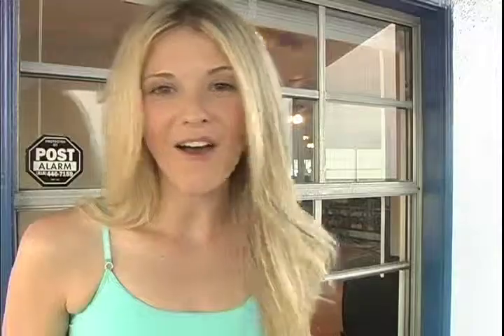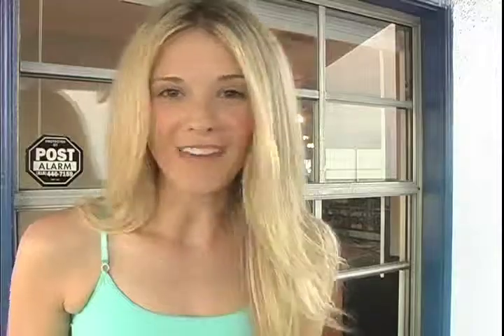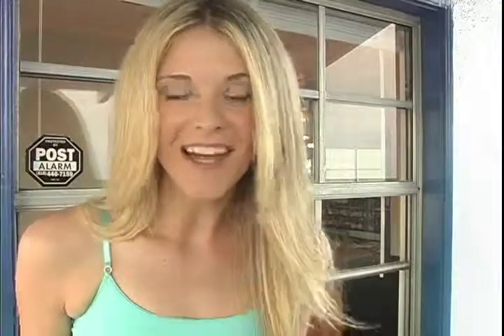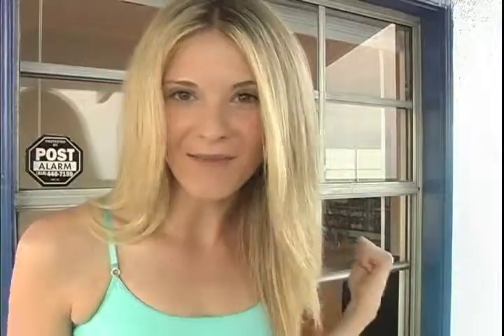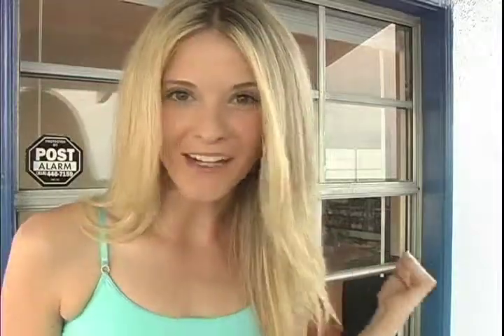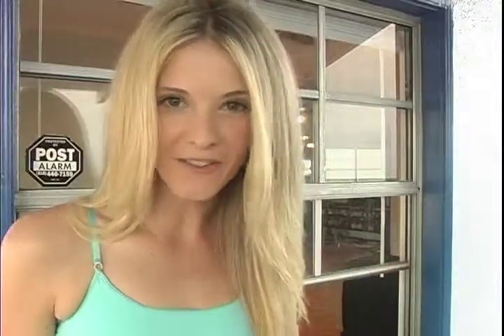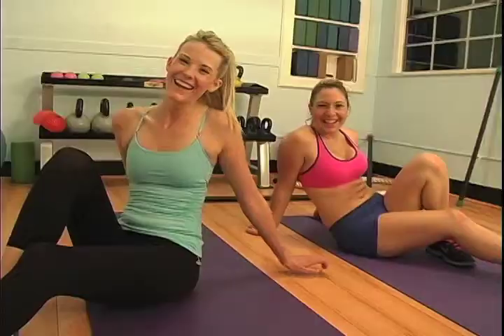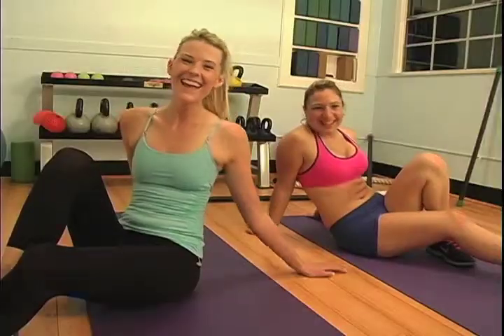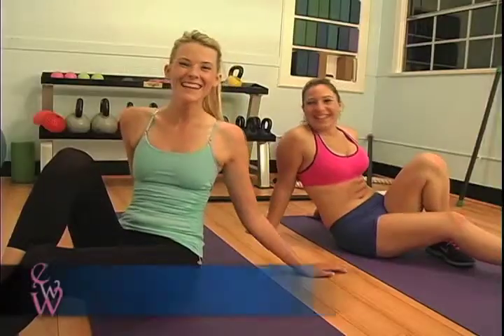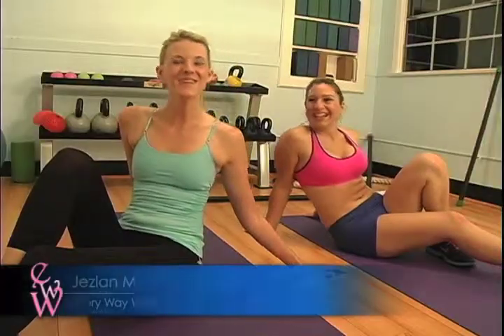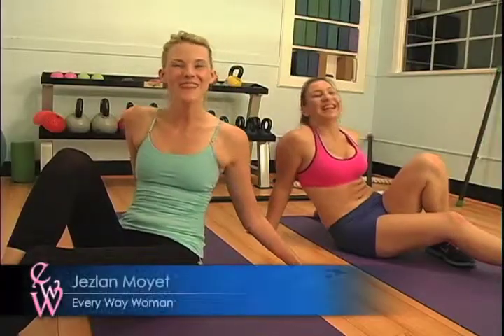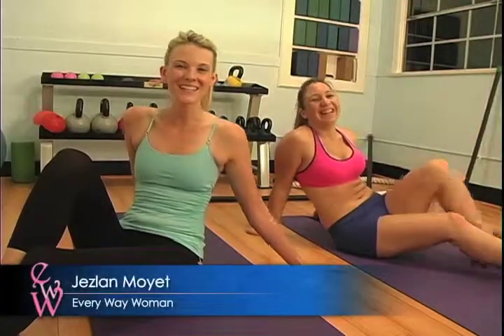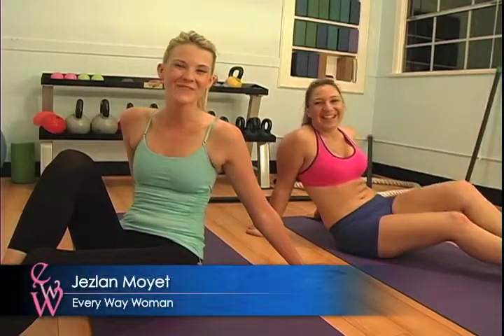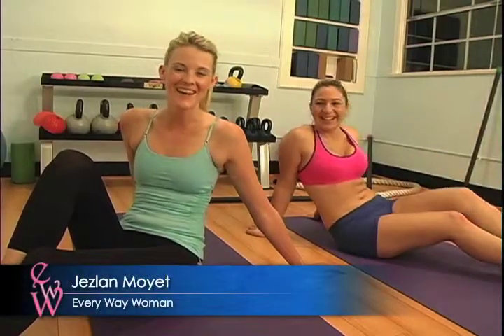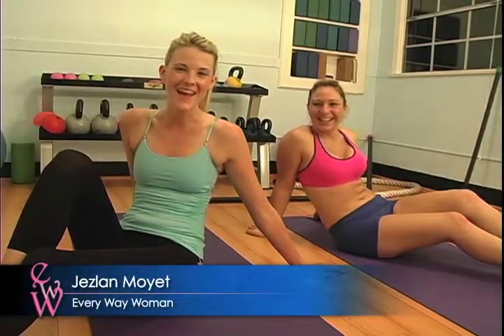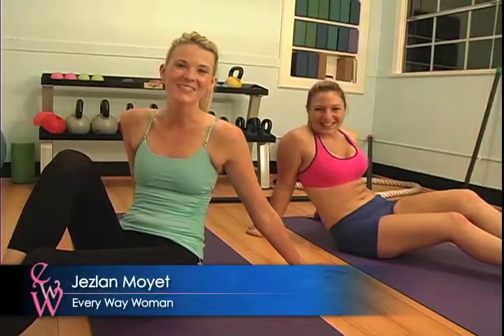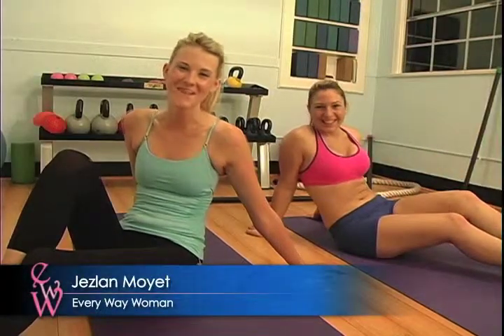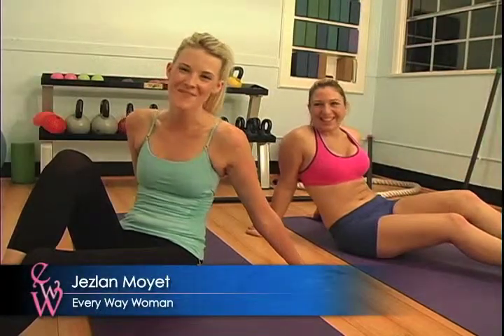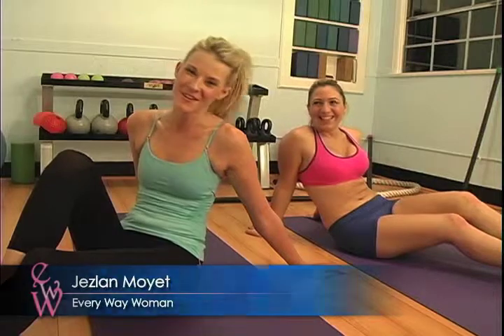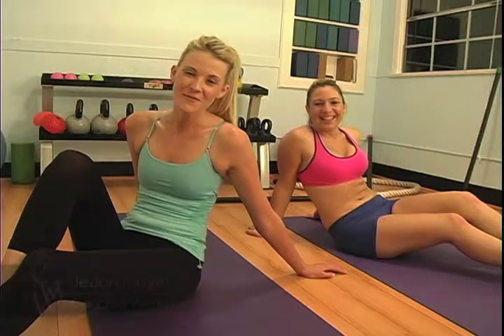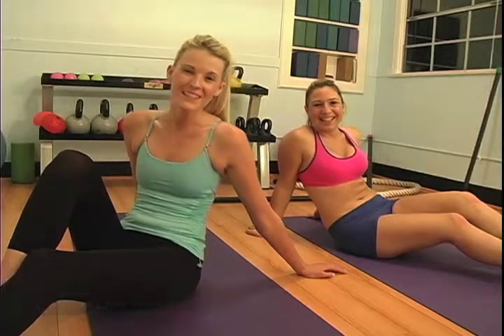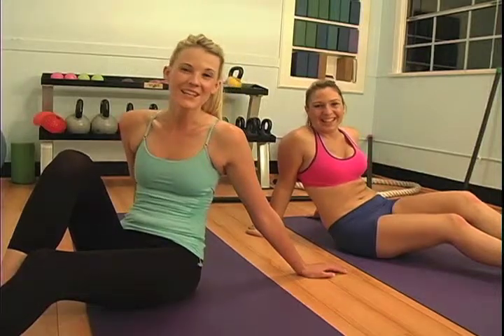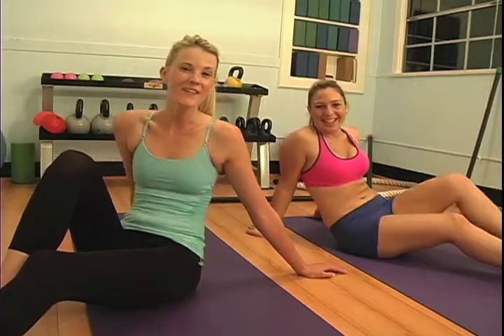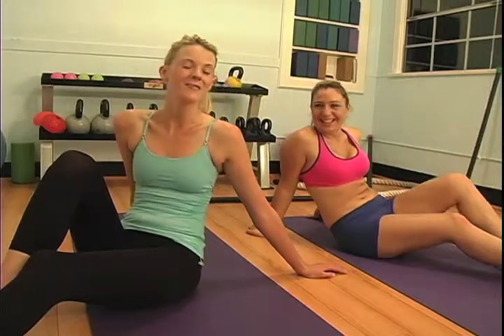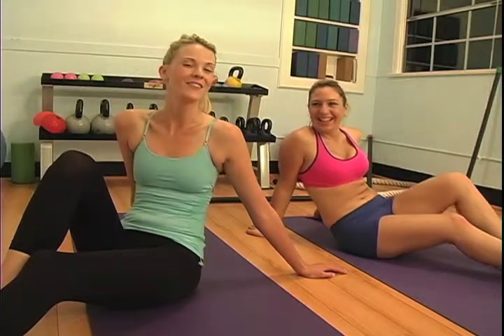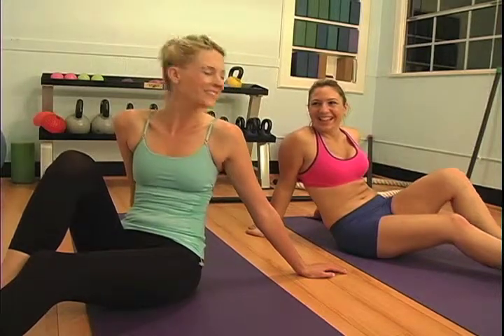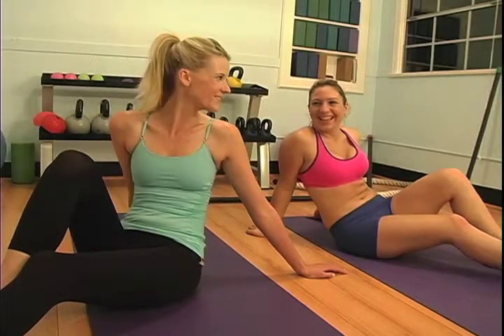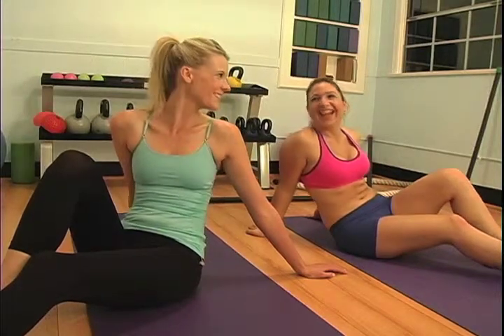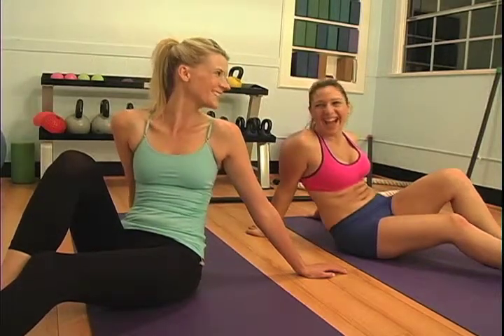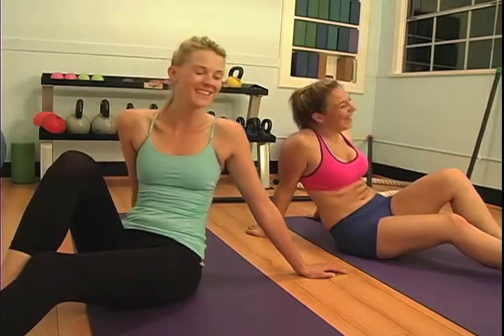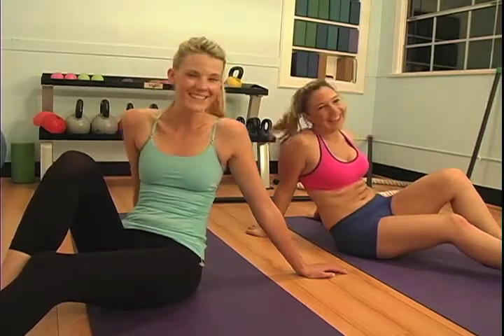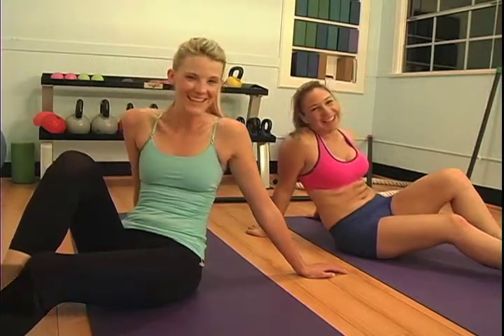Okay, it's time for the workout. Hey ladies, welcome back to Get Fit on Every Way Woman. We're here getting fit with 30 new tricks in 30 days.